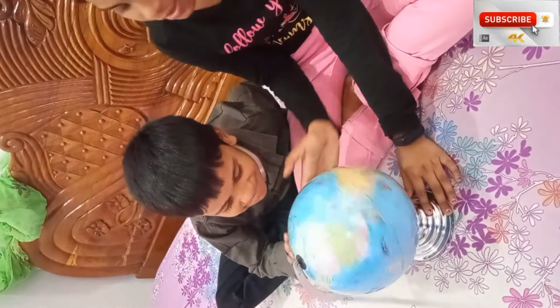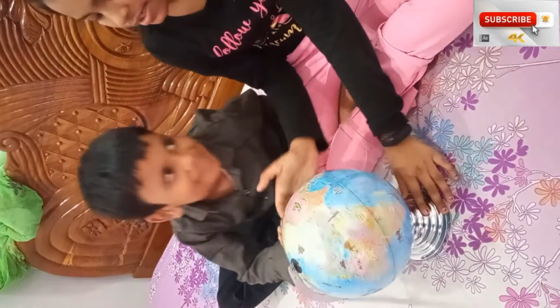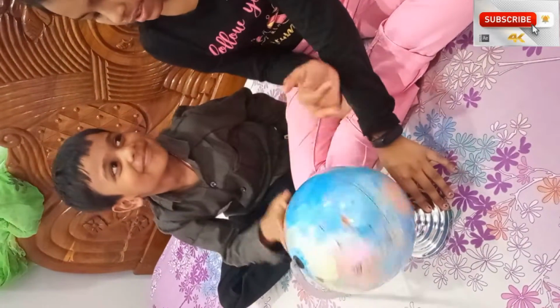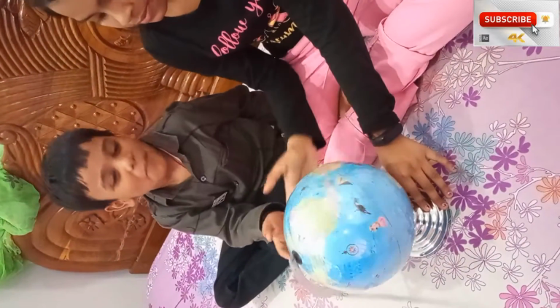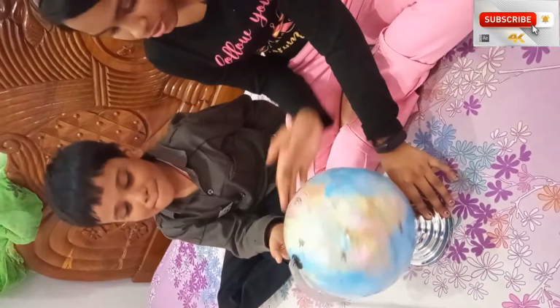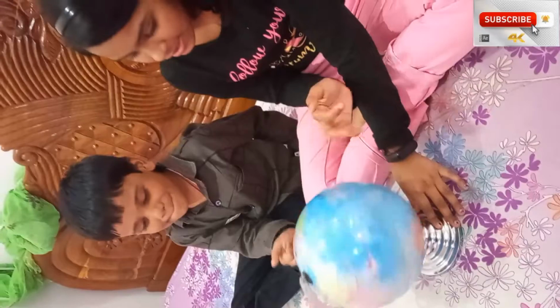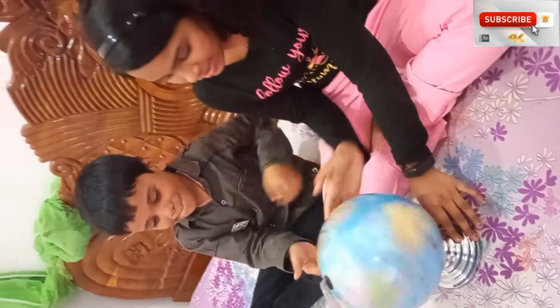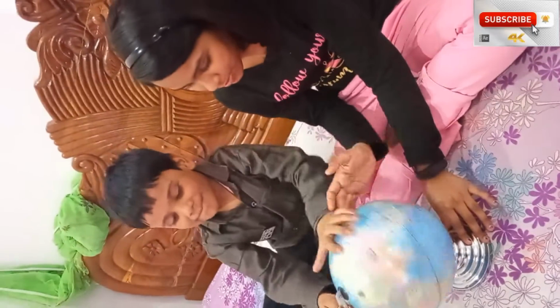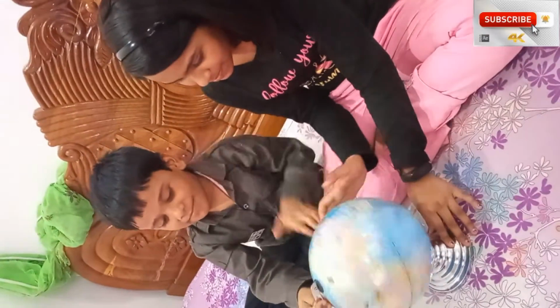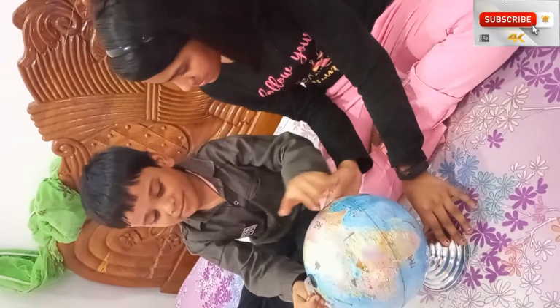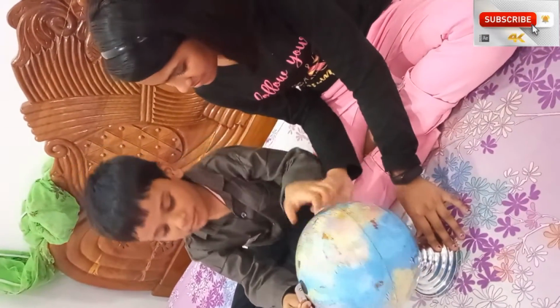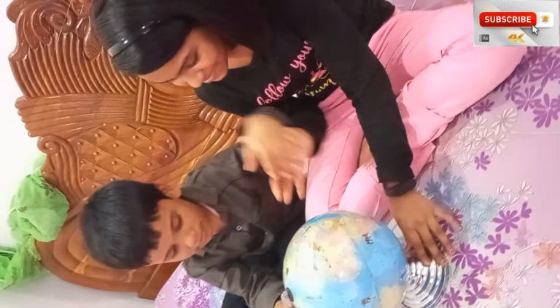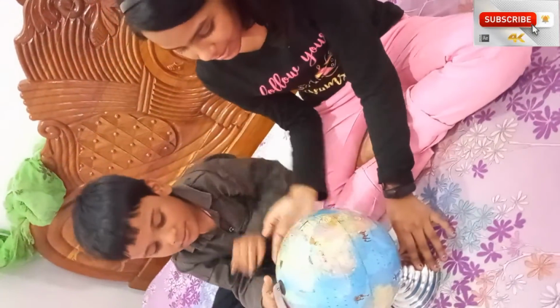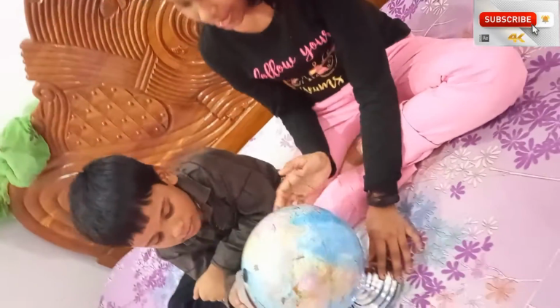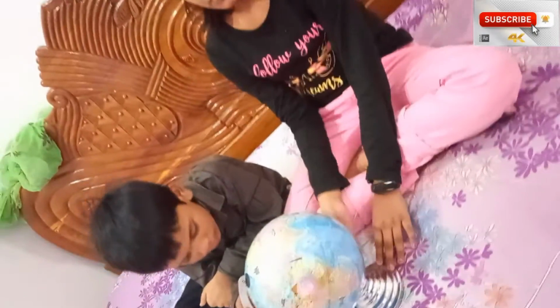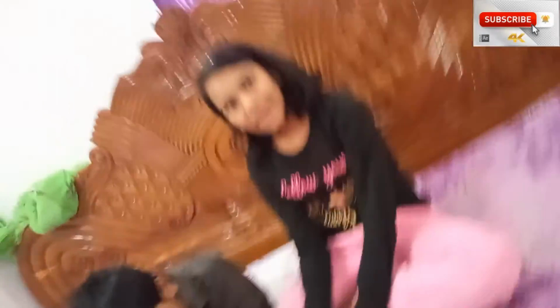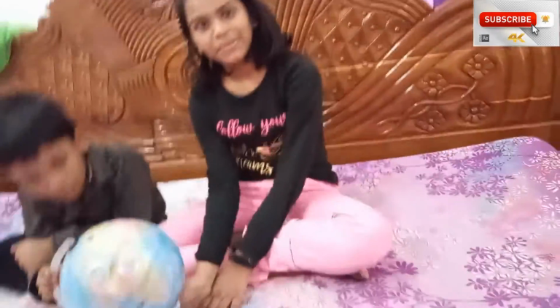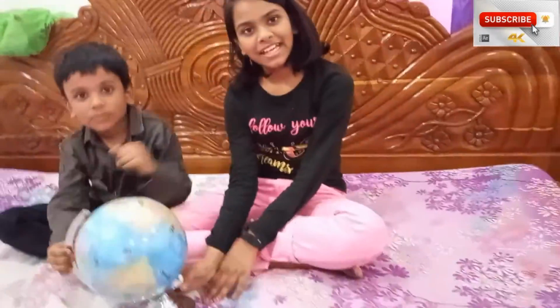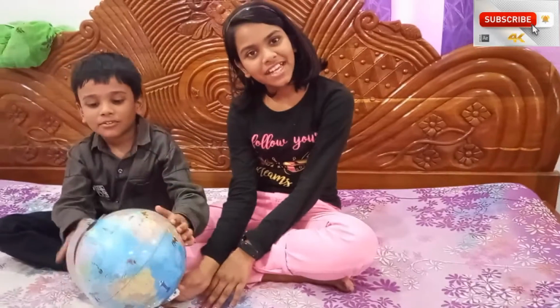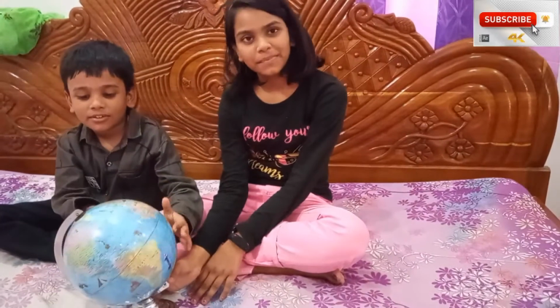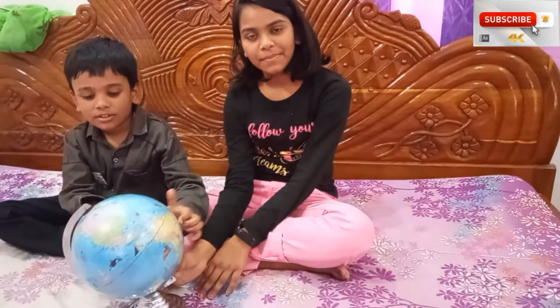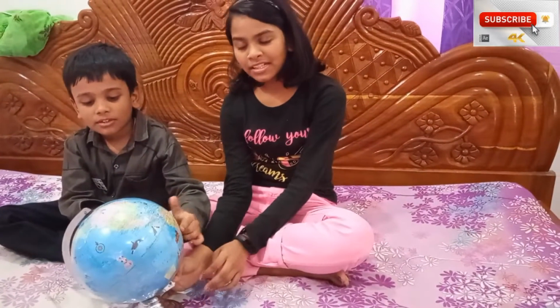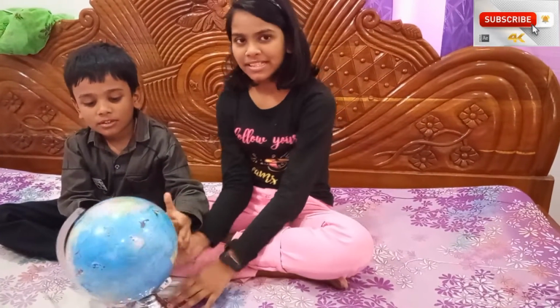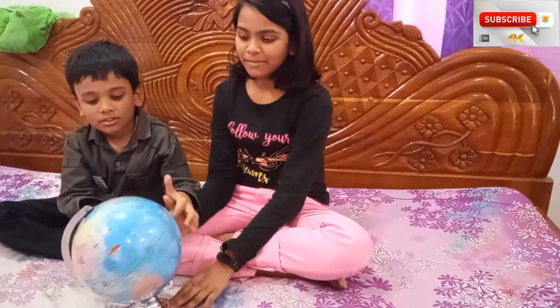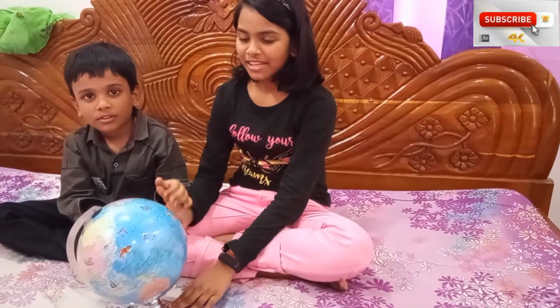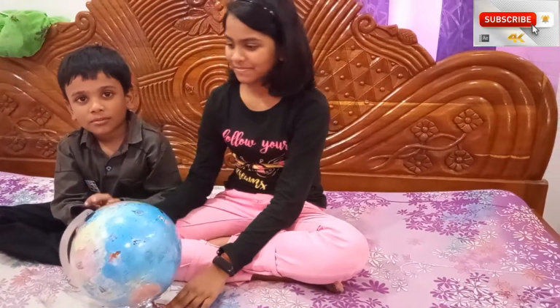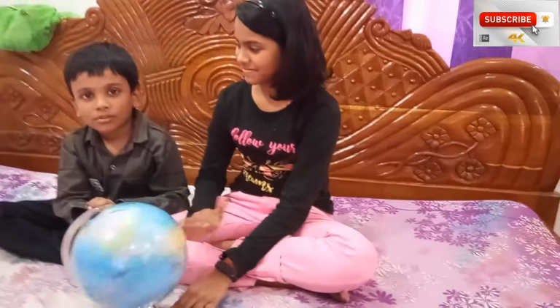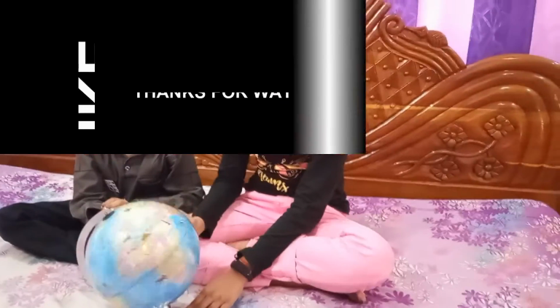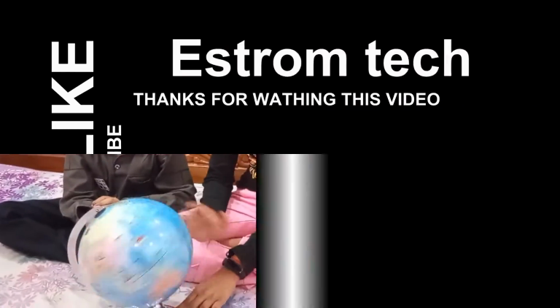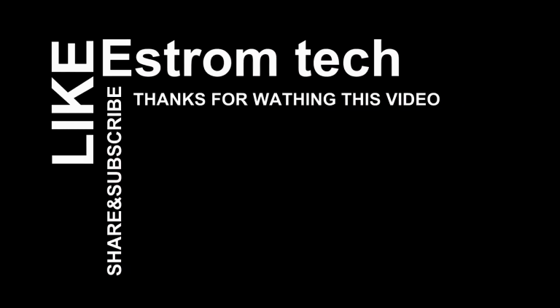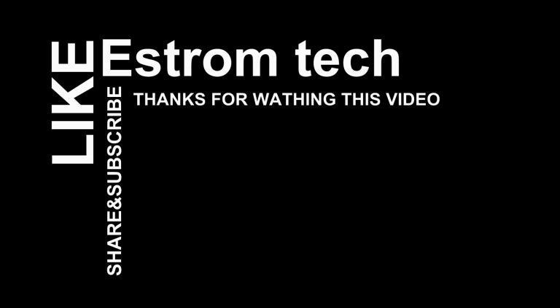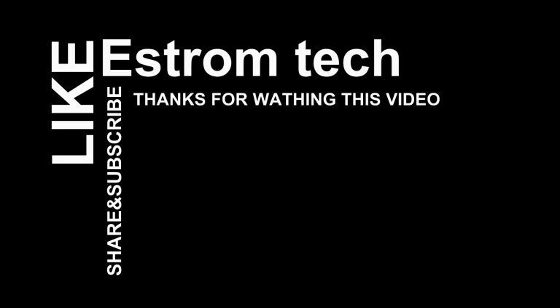There are very many things in this globe. So, bye-bye. Please like our channel, subscribe, and comment. Bye-bye.